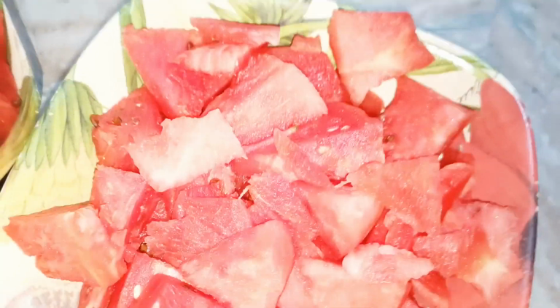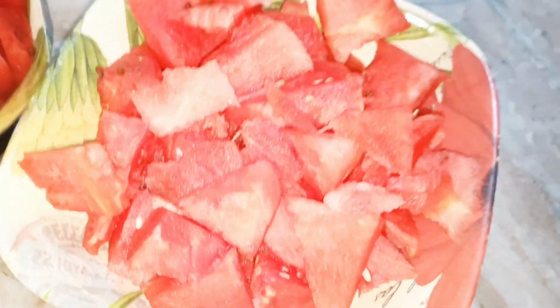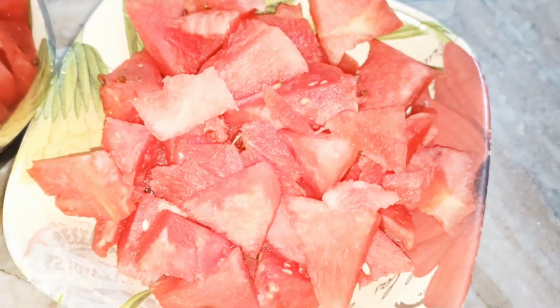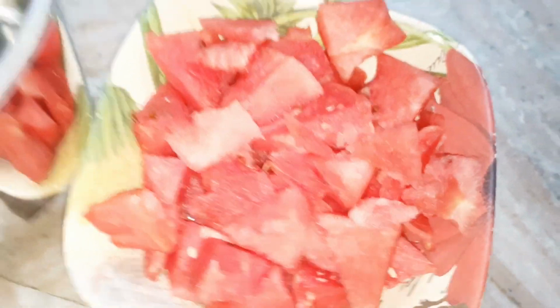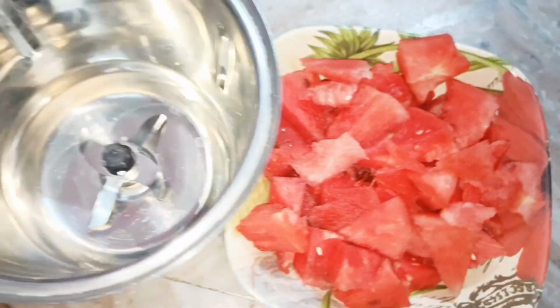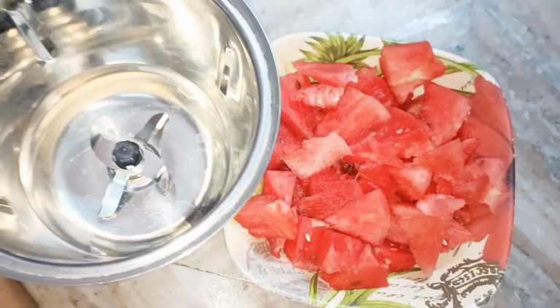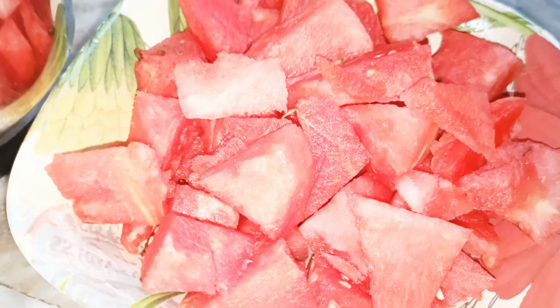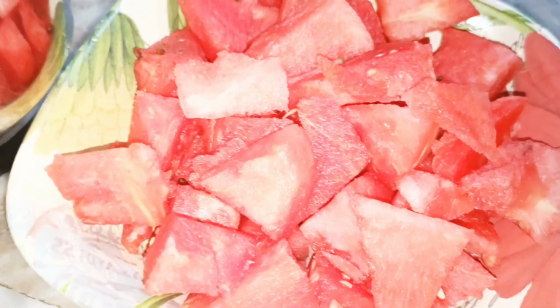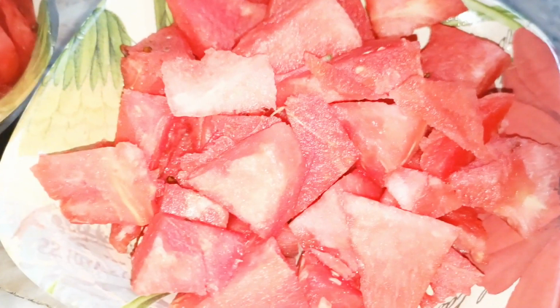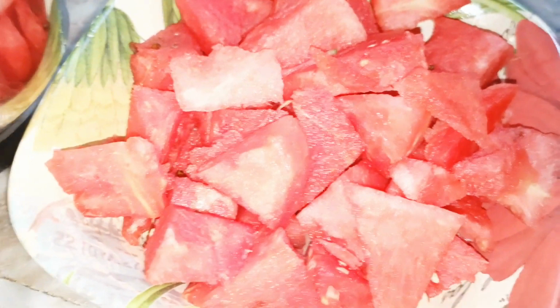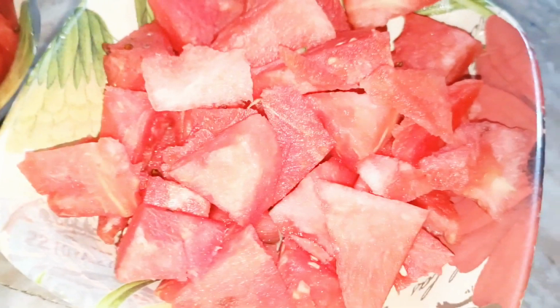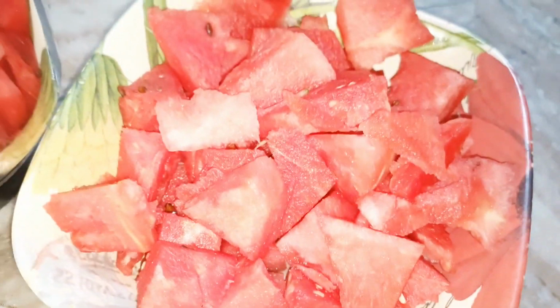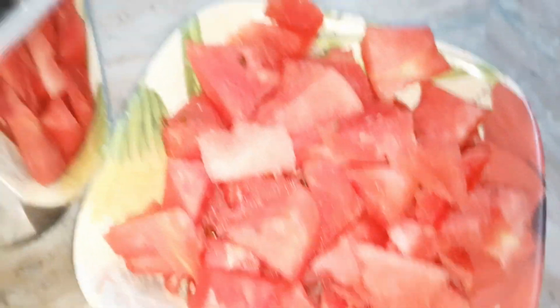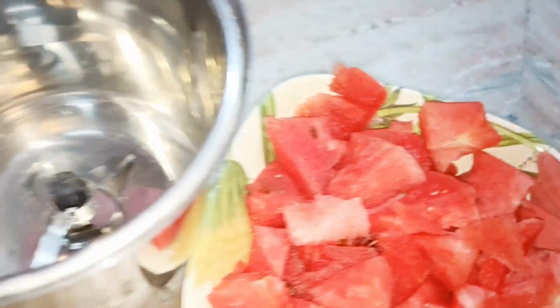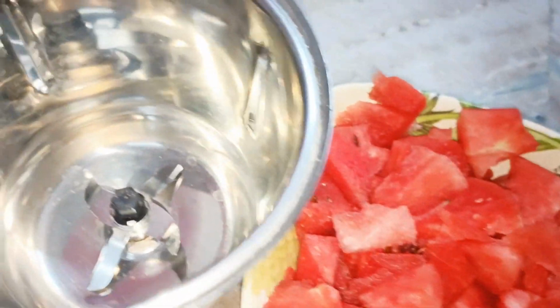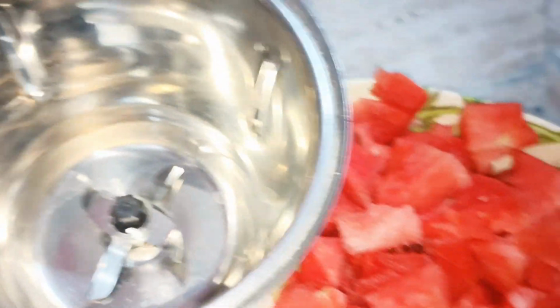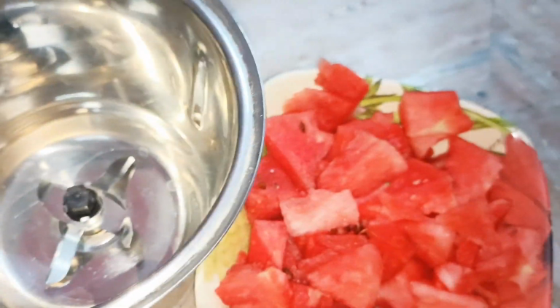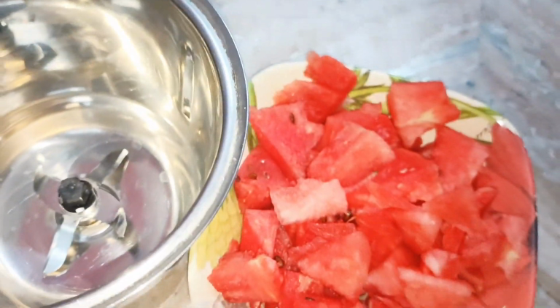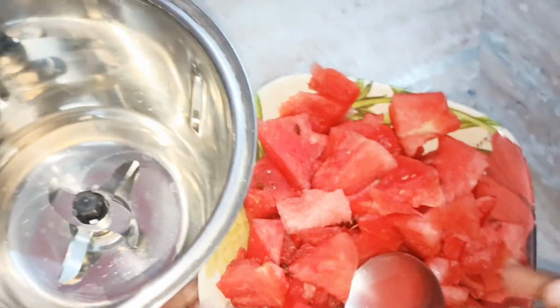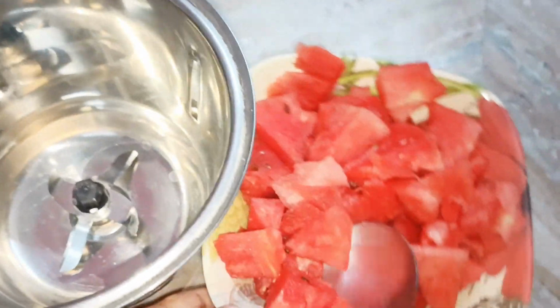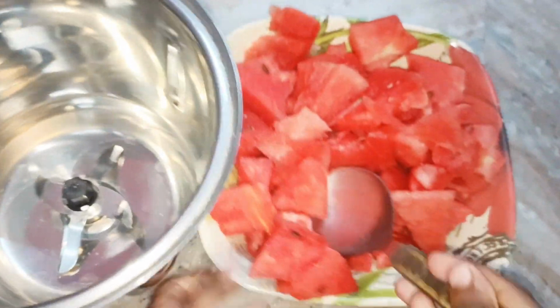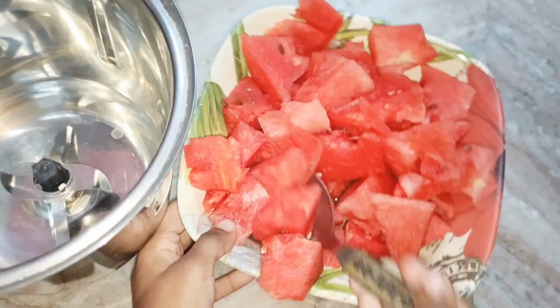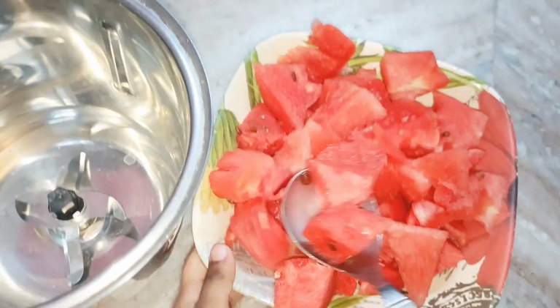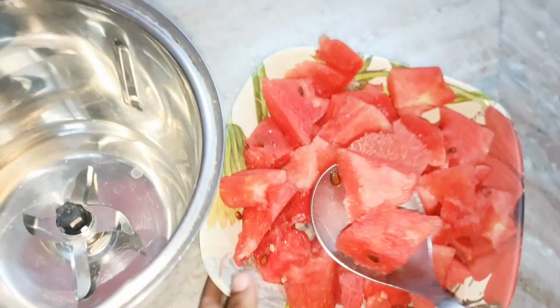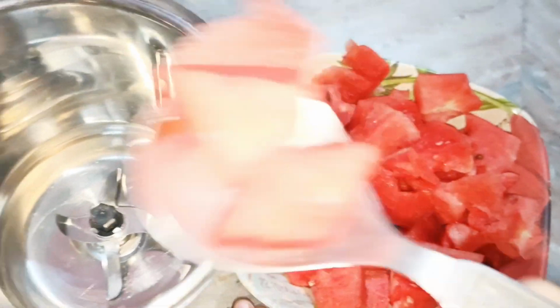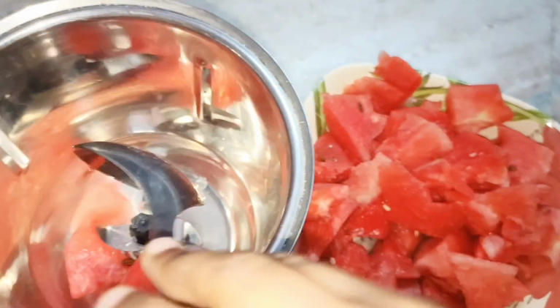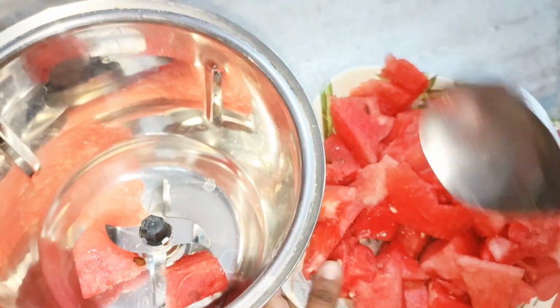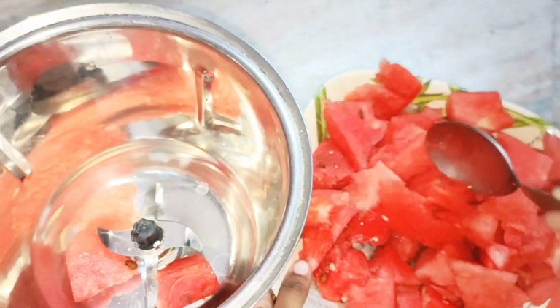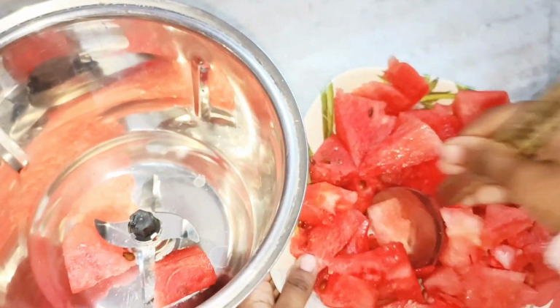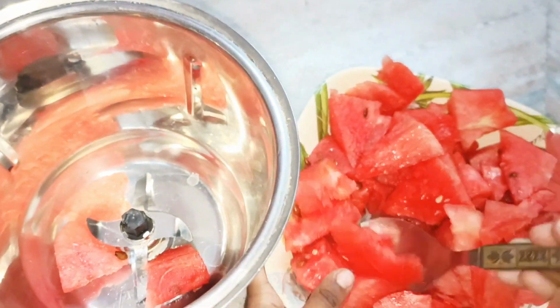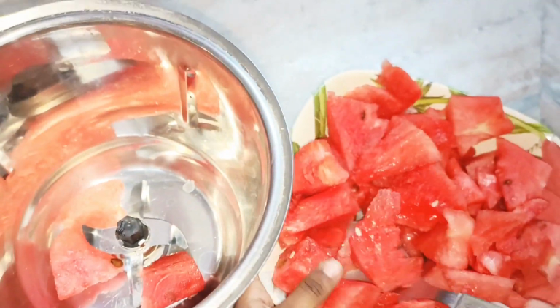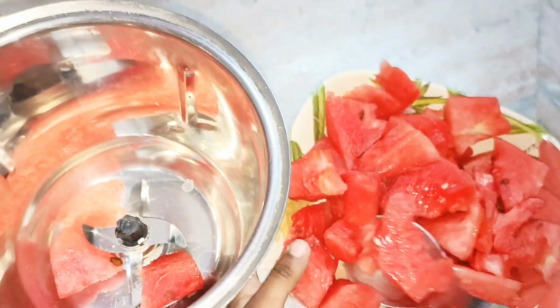These are chopped watermelons and we have to grind them to make a juice. Look friends, I am adding watermelons into a jar.